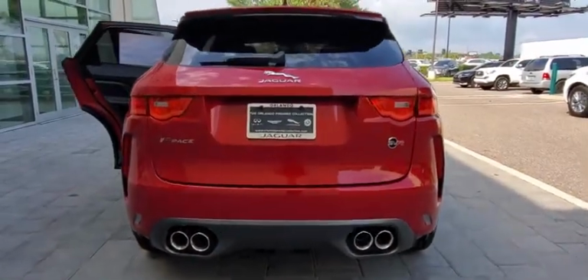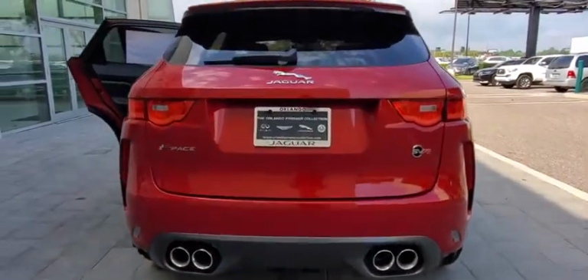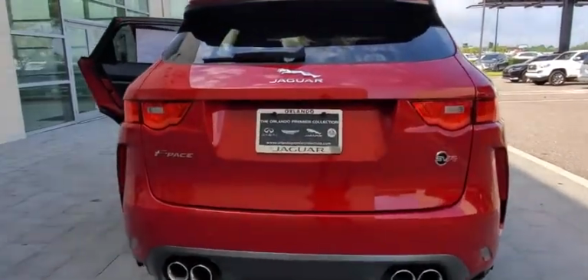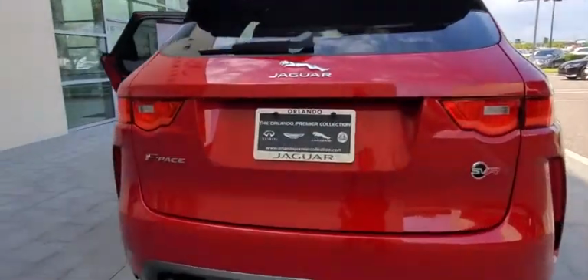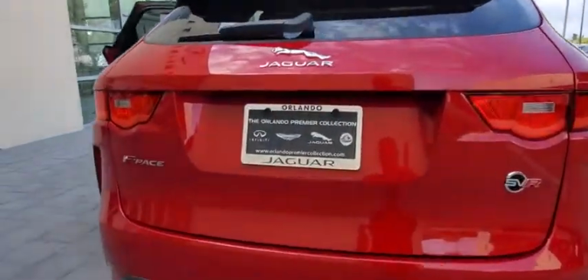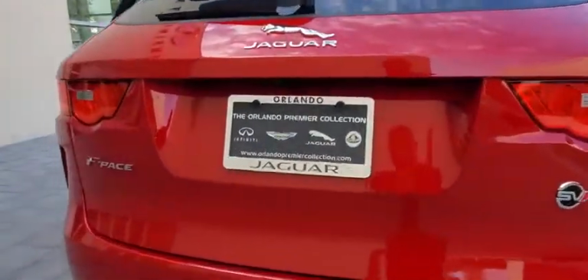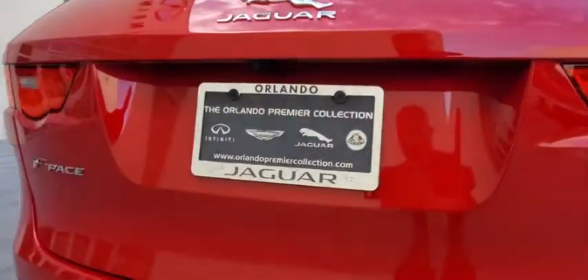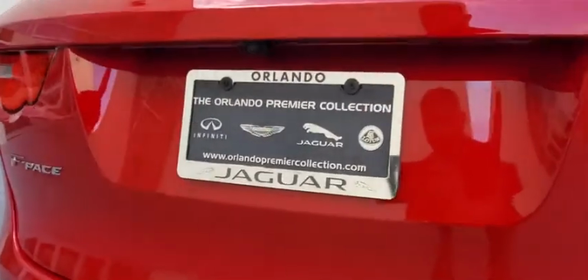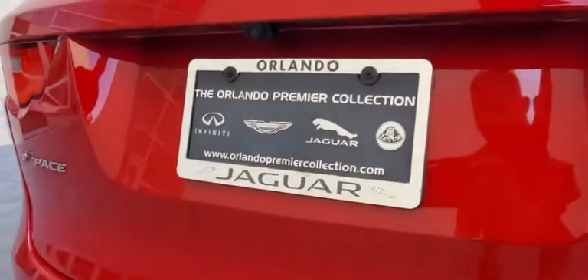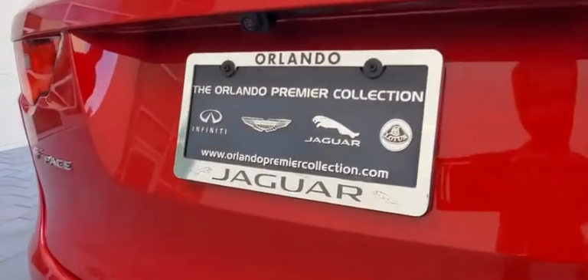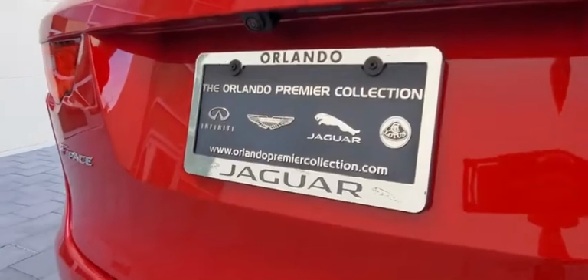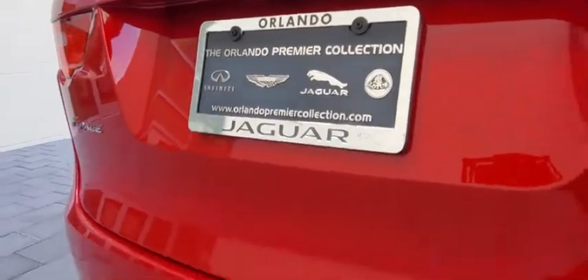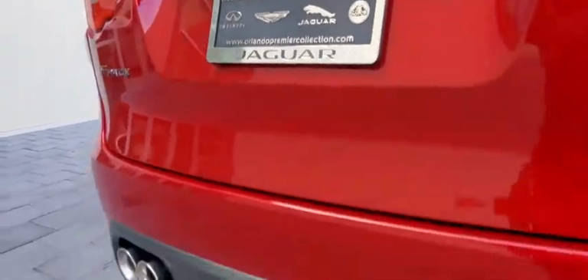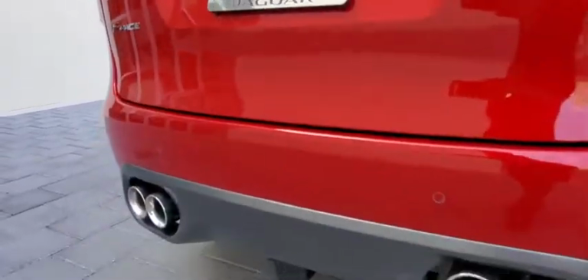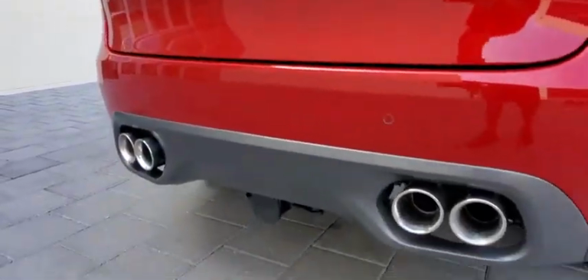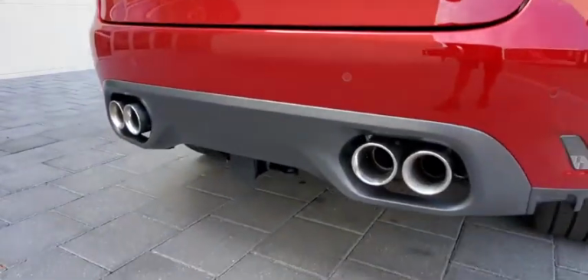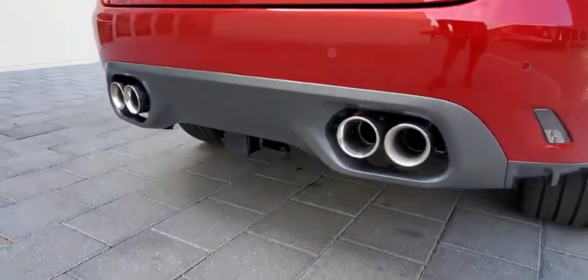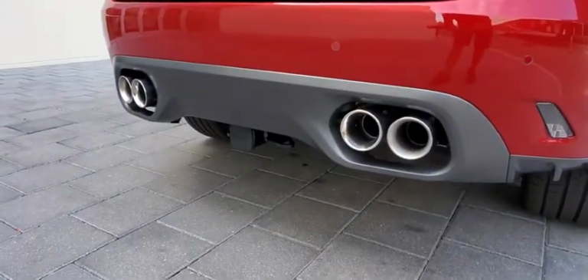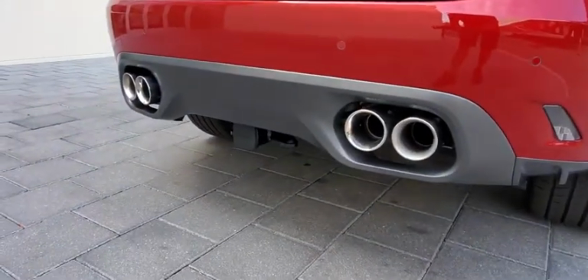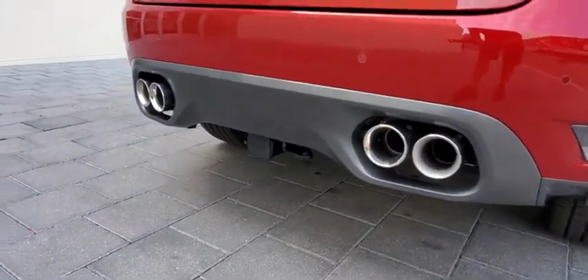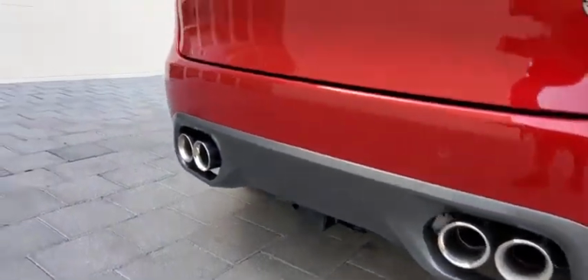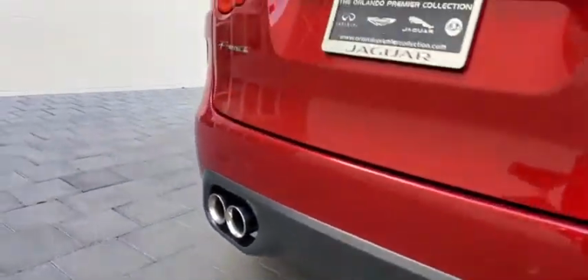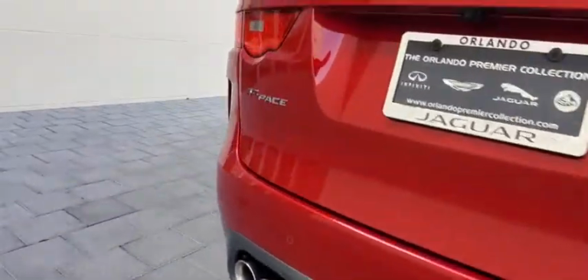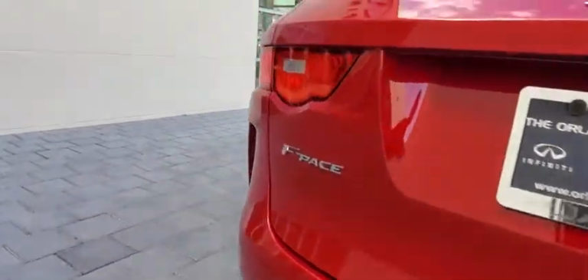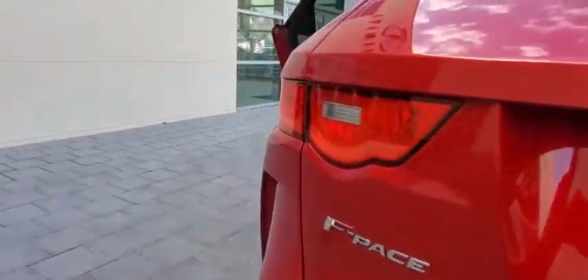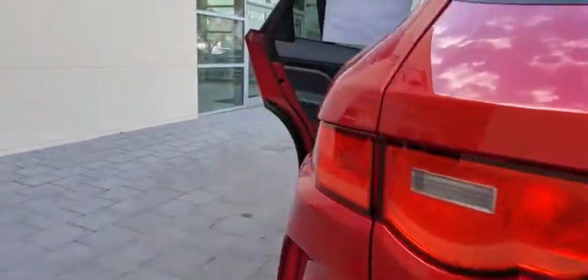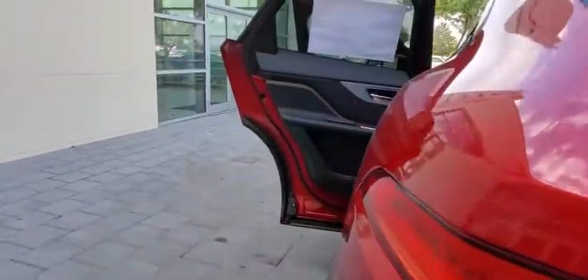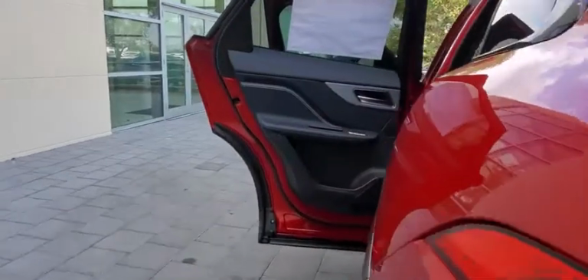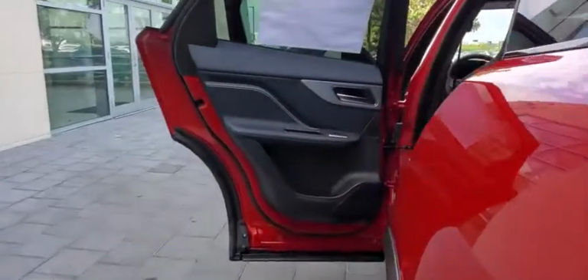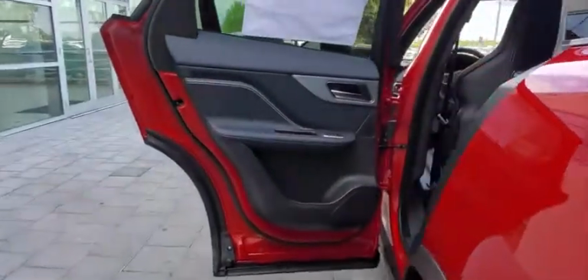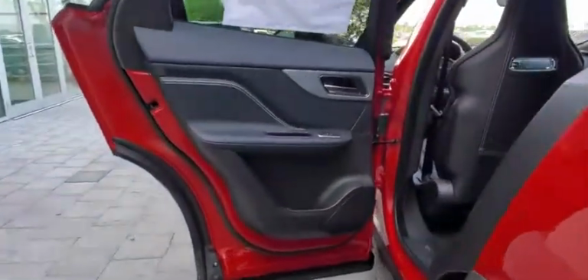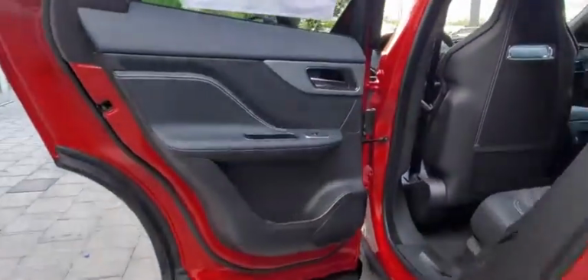Keyless entry, power liftgate, traction control, stability control, lane departure warning, all-wheel drive, anti-lock braking system, leather-wrapped steering wheel, Bluetooth.